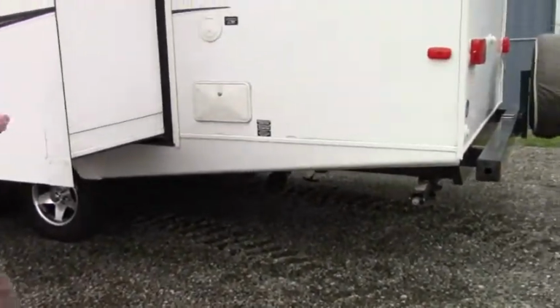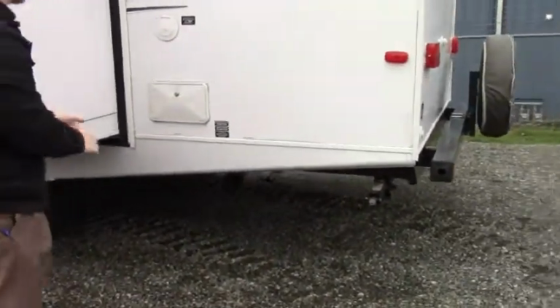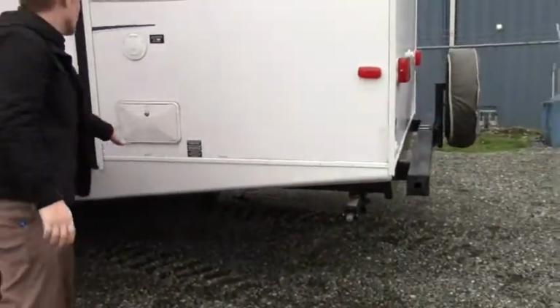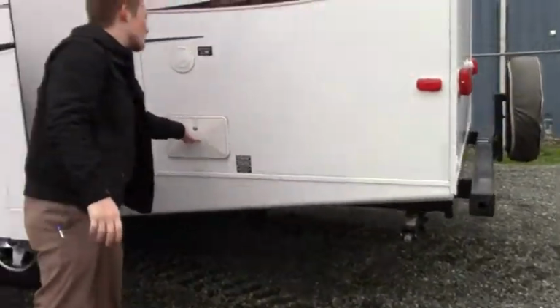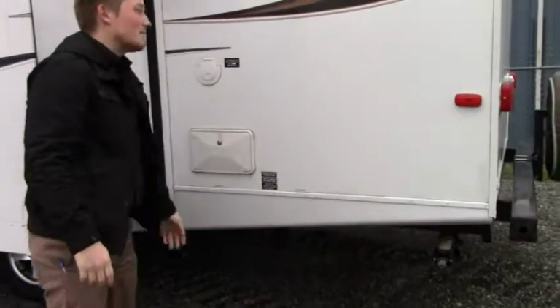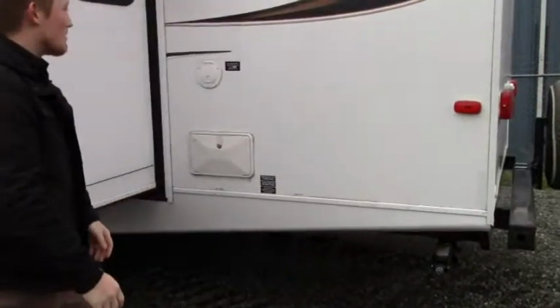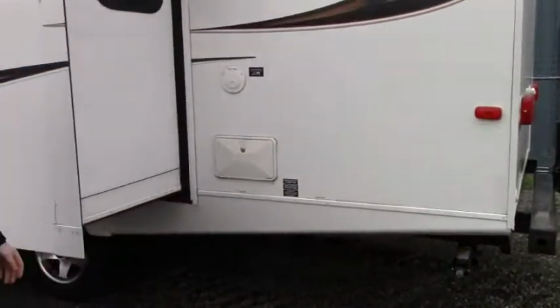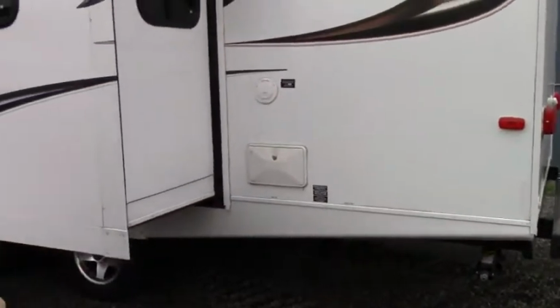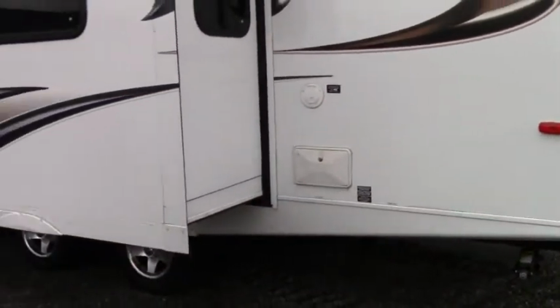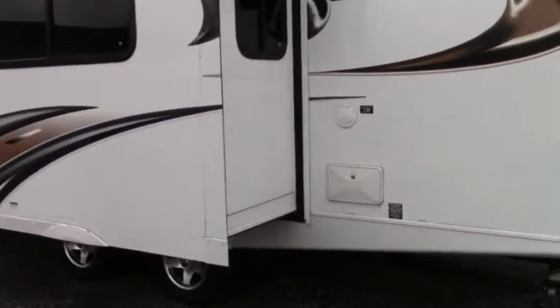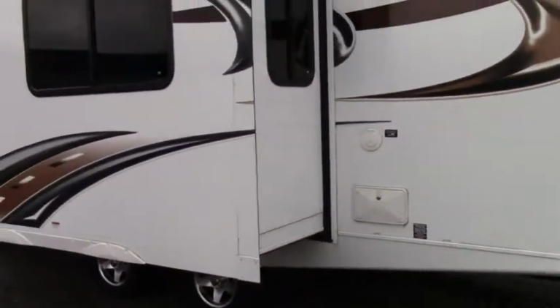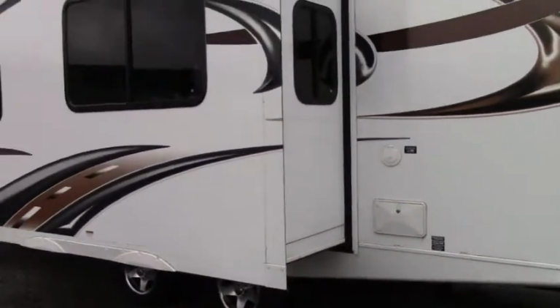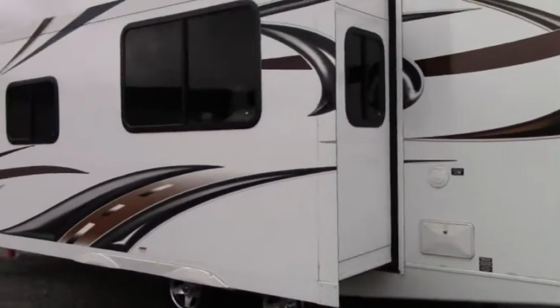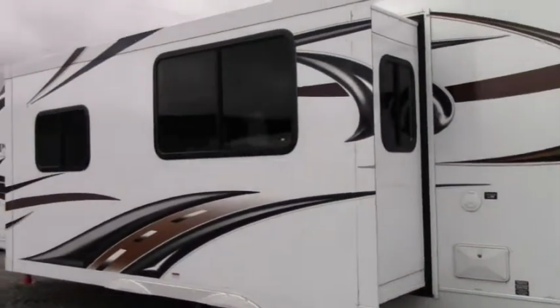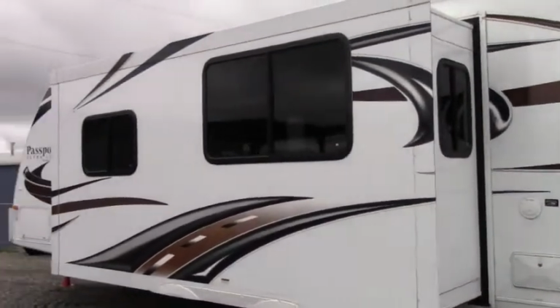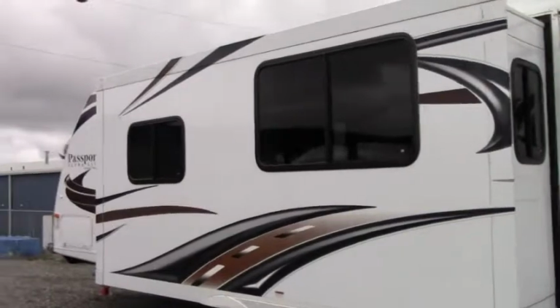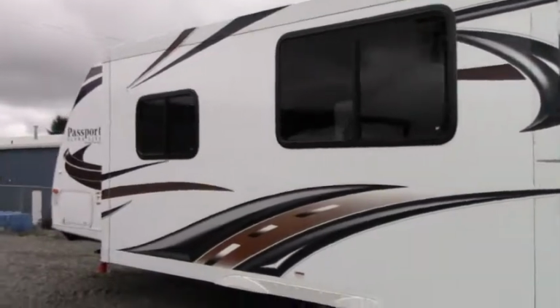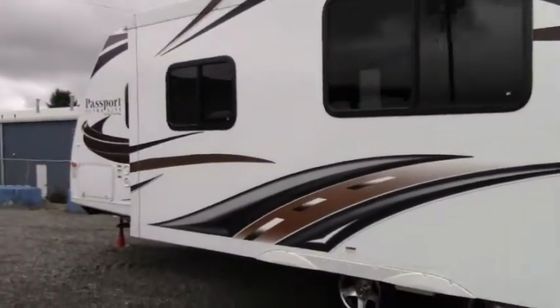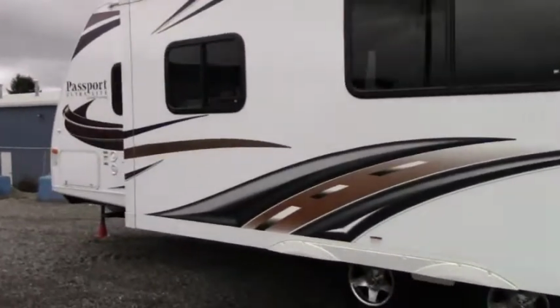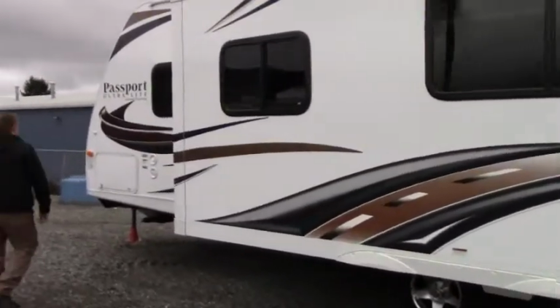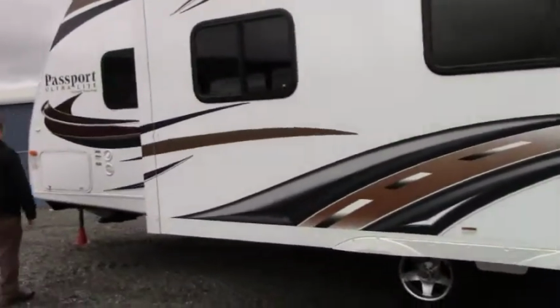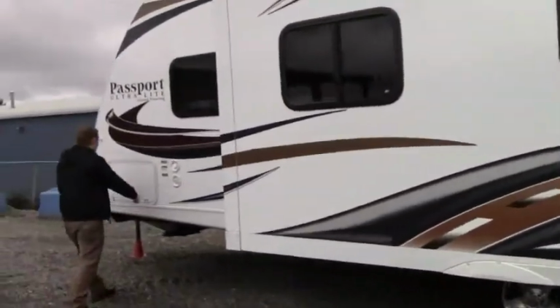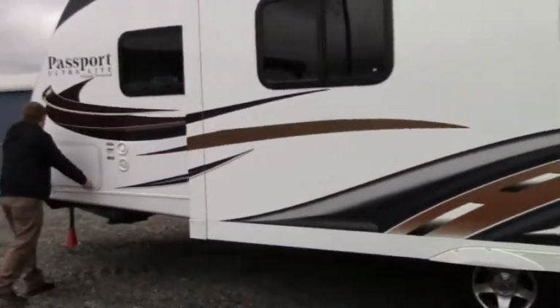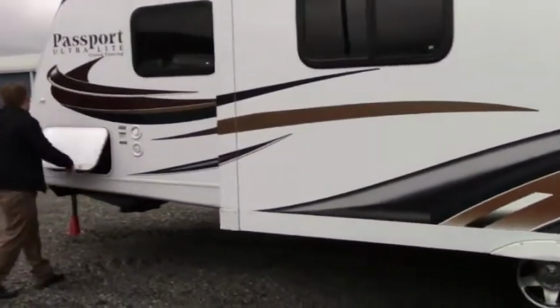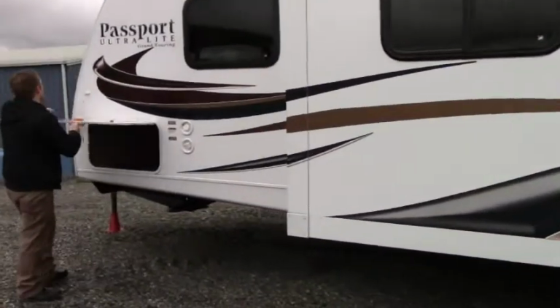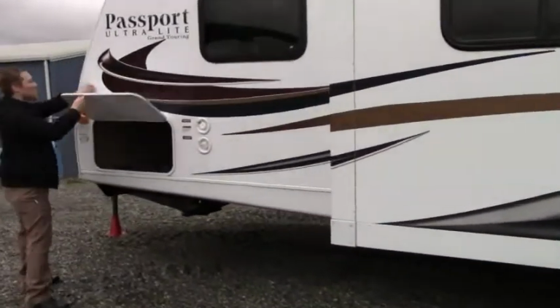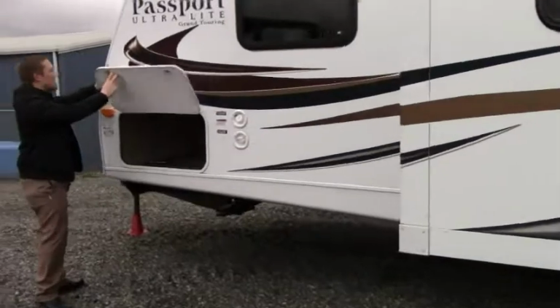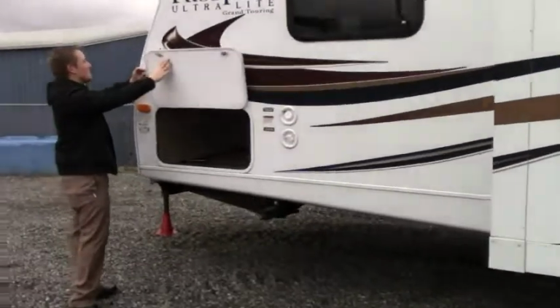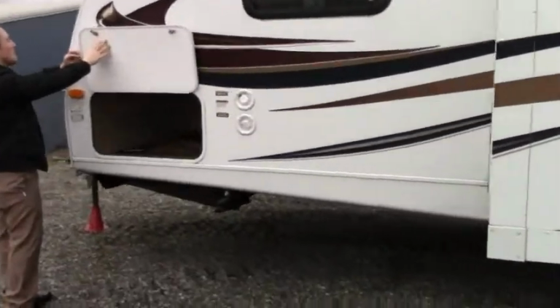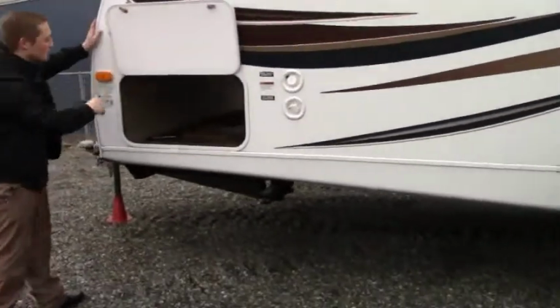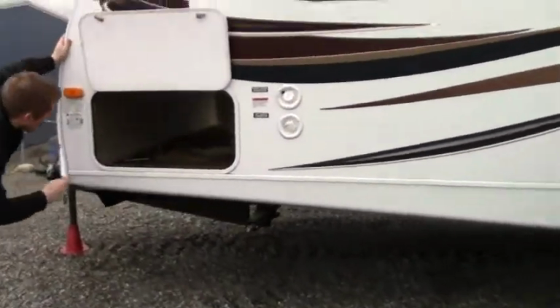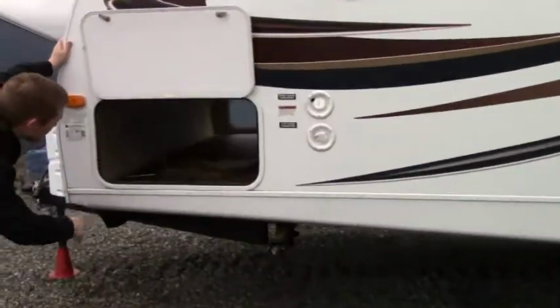We have a utility shower, so if we're at the beach we can wash off our sandy feet easily without having to go inside. And here again is the pass-through storage on the front, going all the way through.